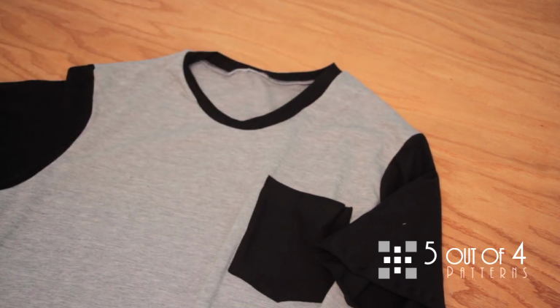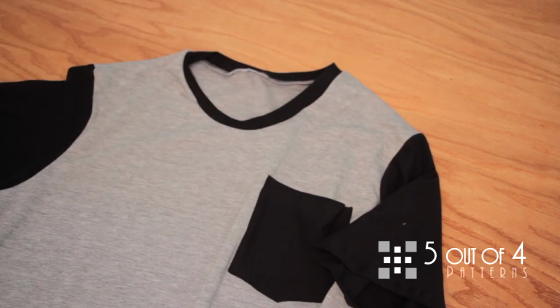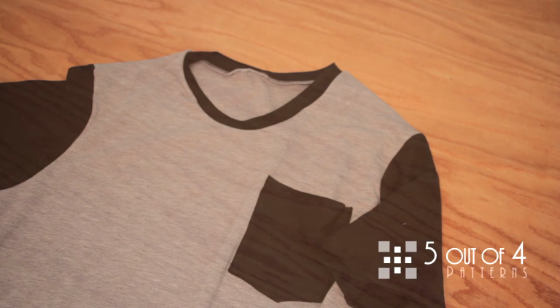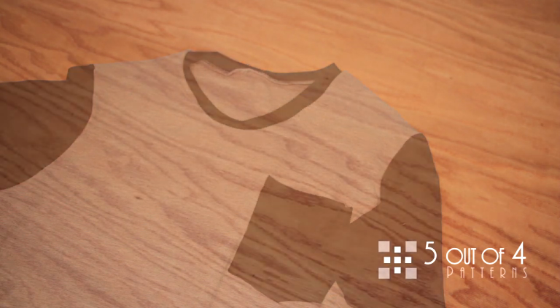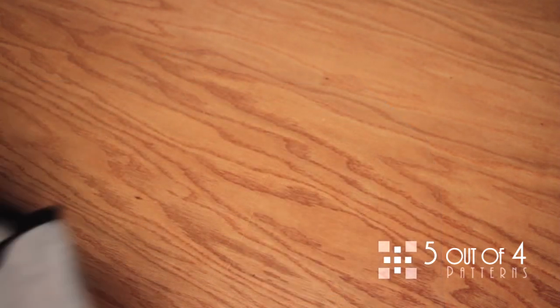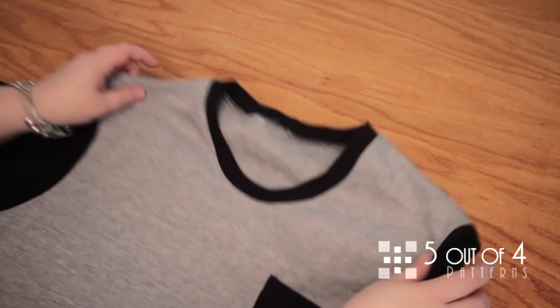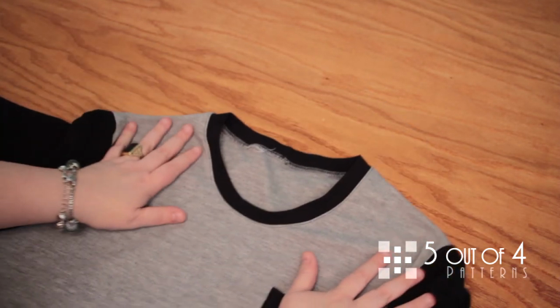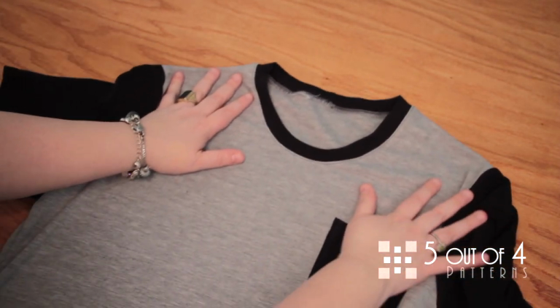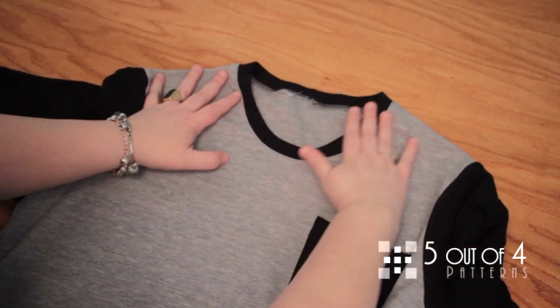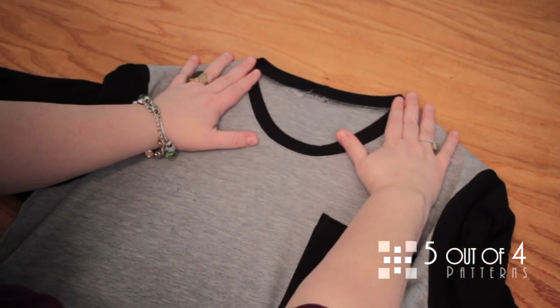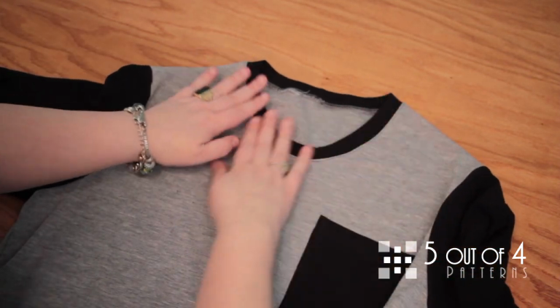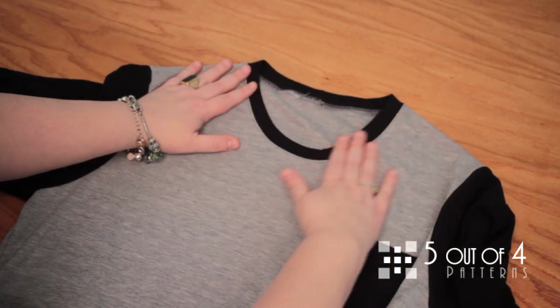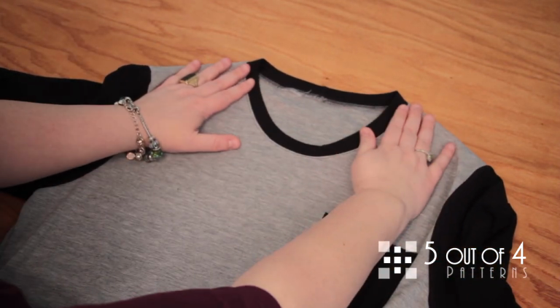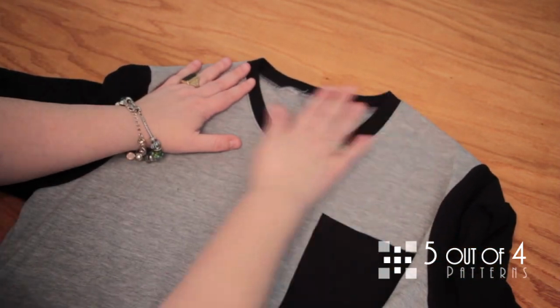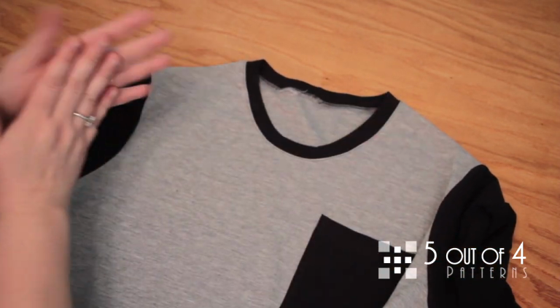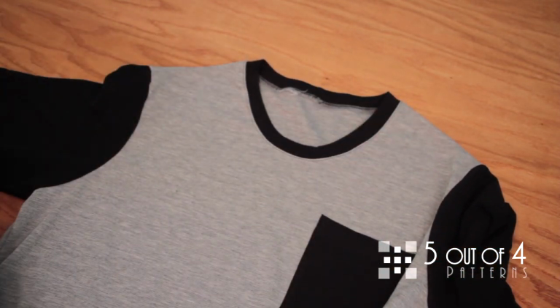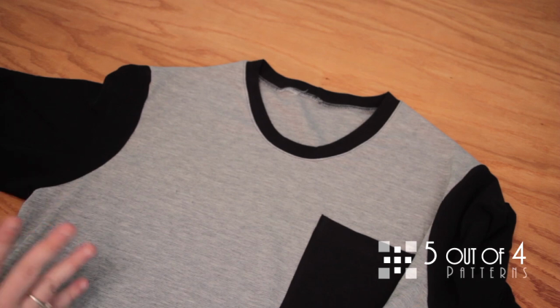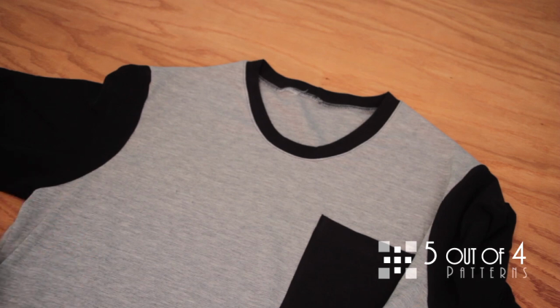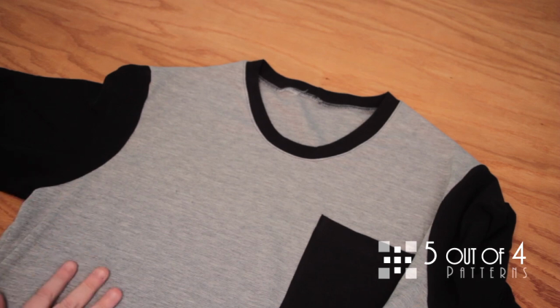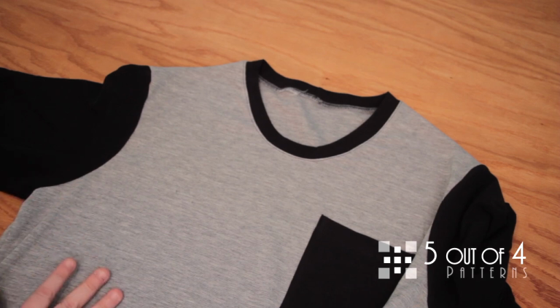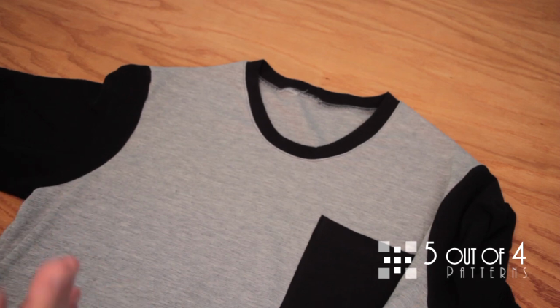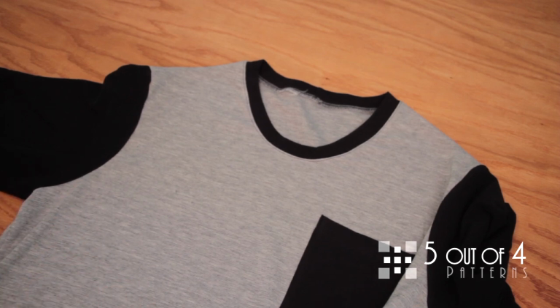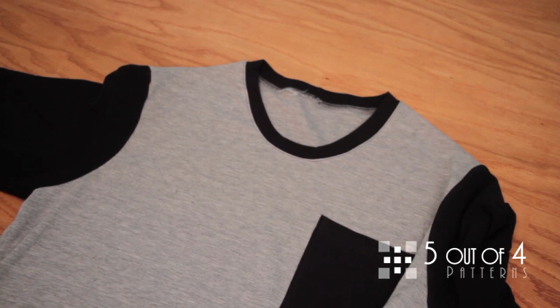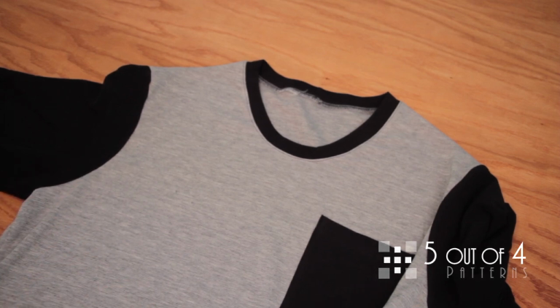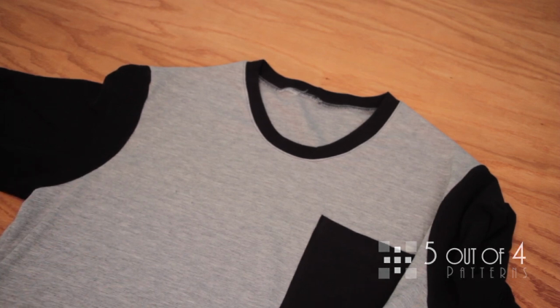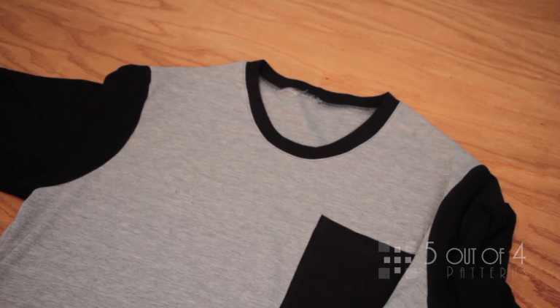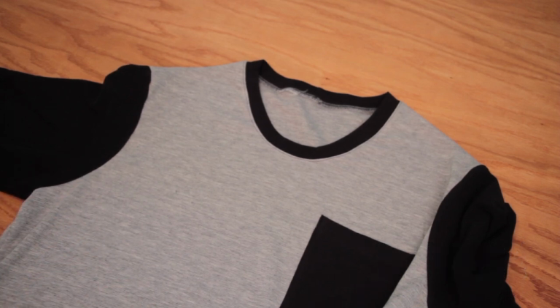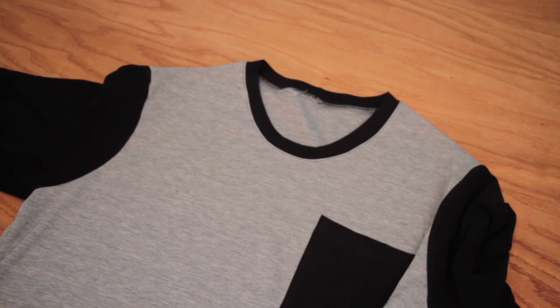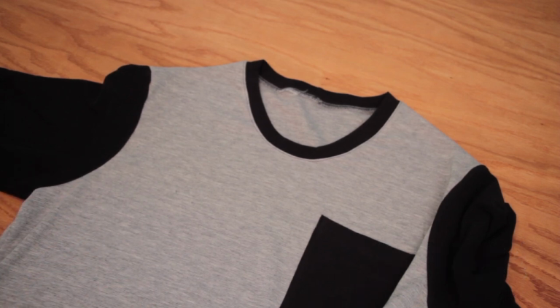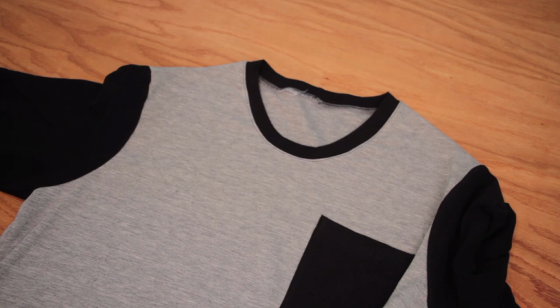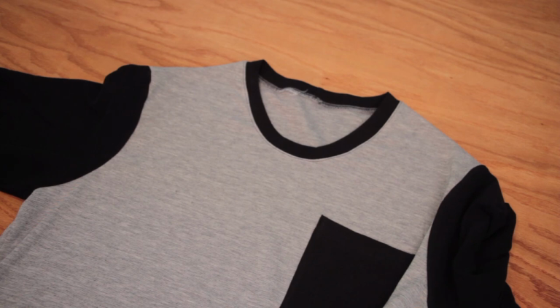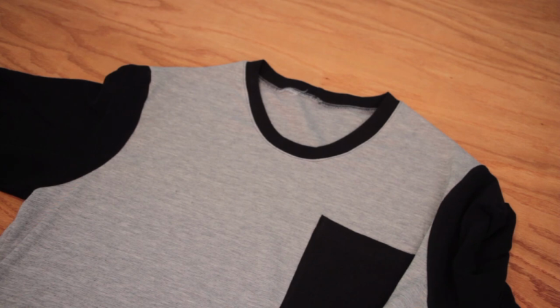Here we have it — our finished neckband, a beautiful neckline that looks very professional. That's it! It's super easy and, in my opinion, super fun.